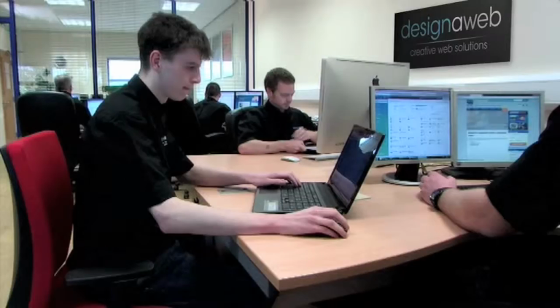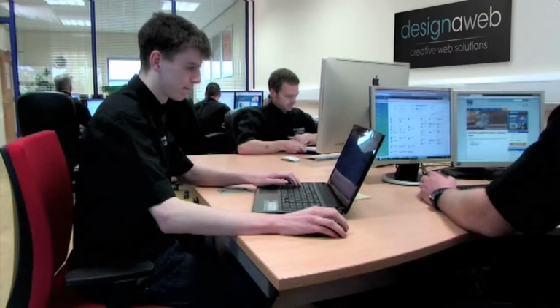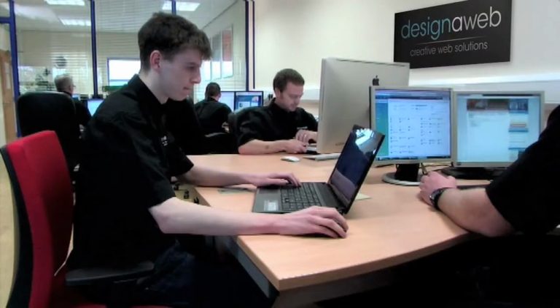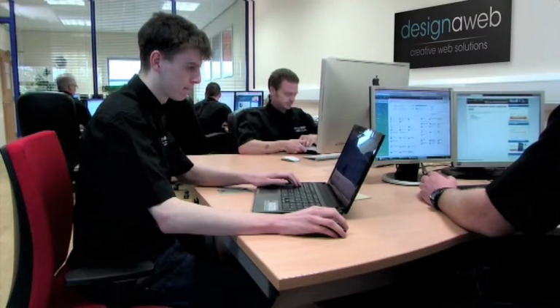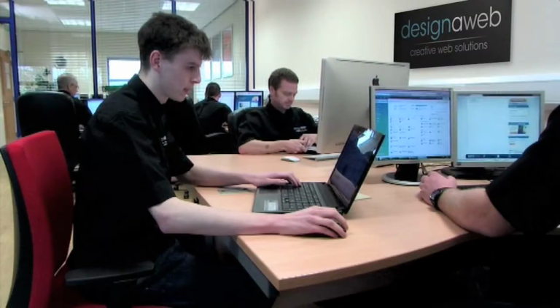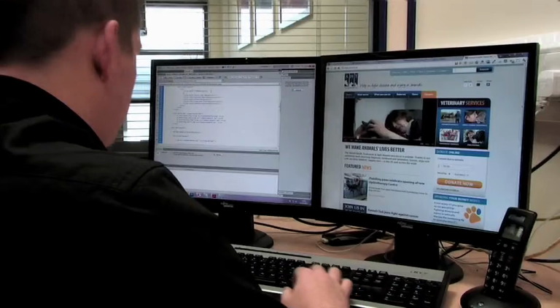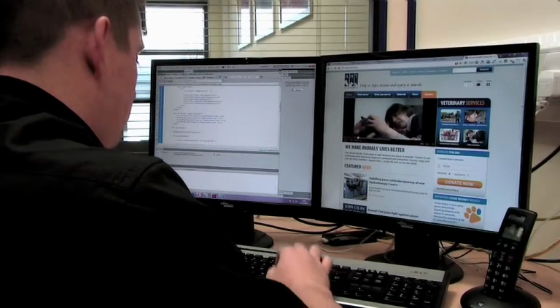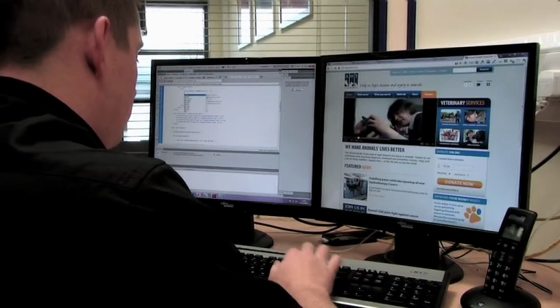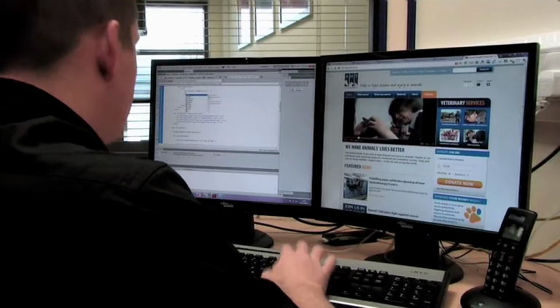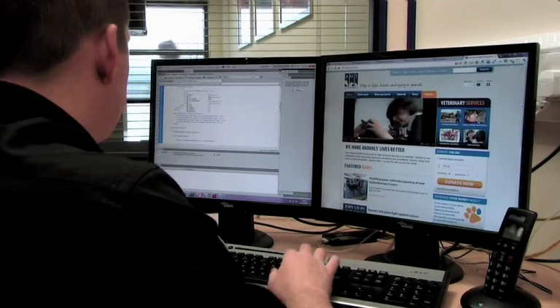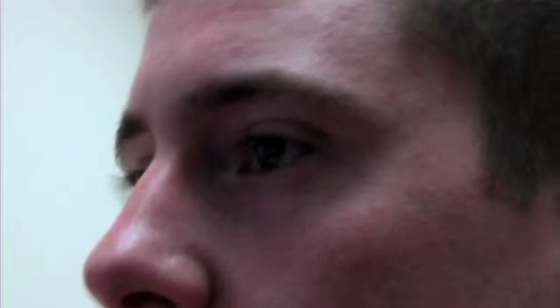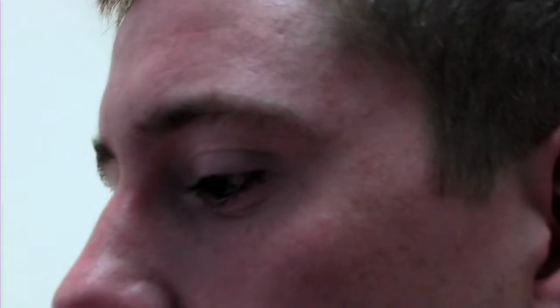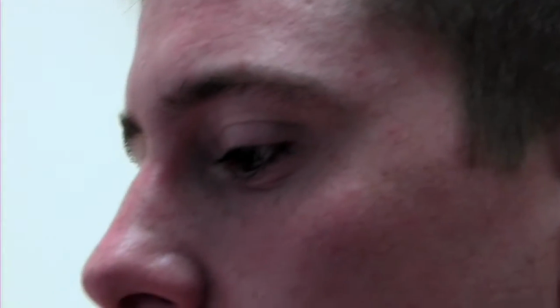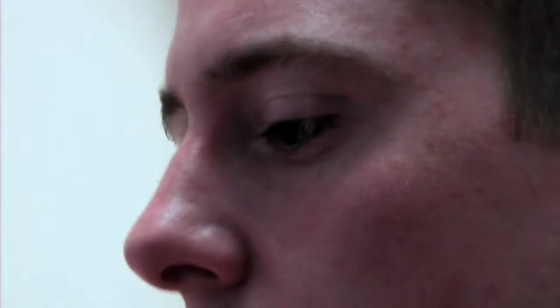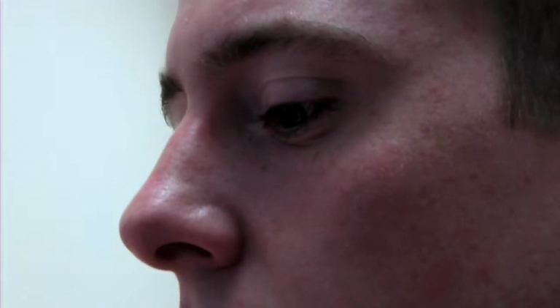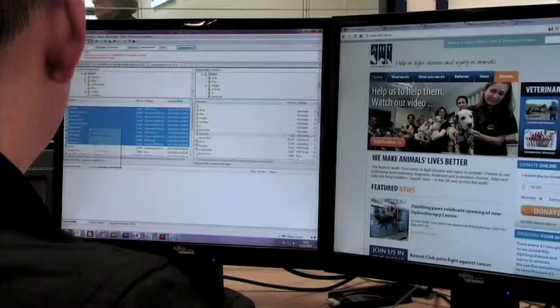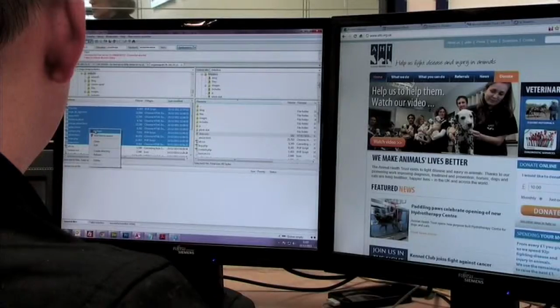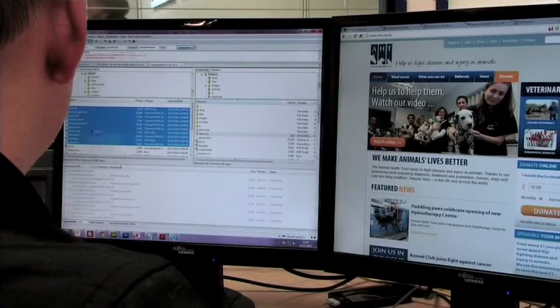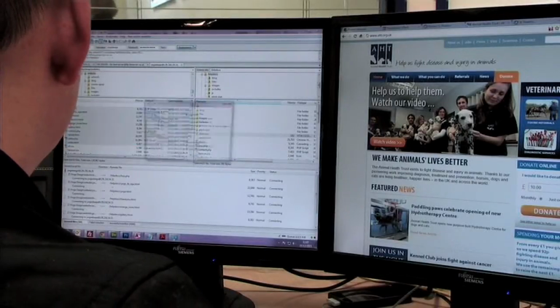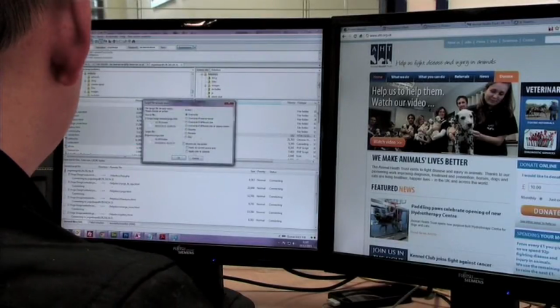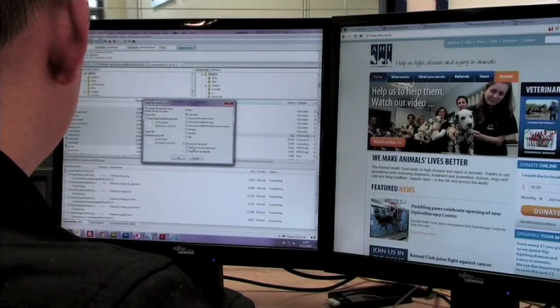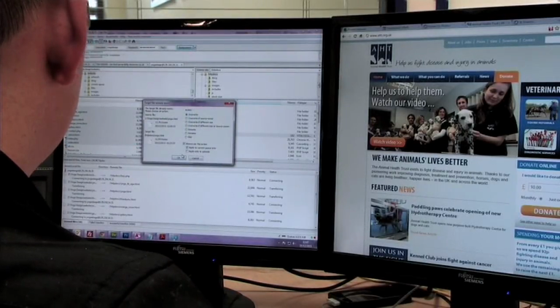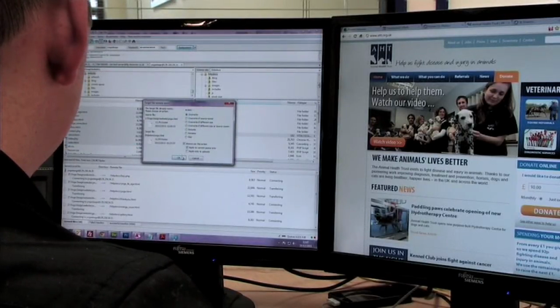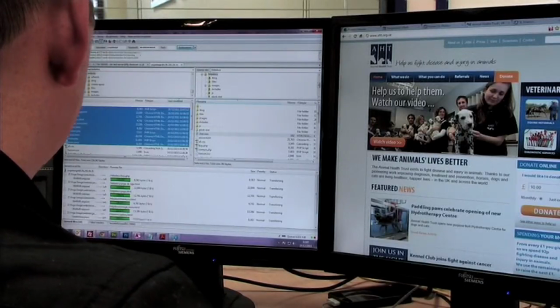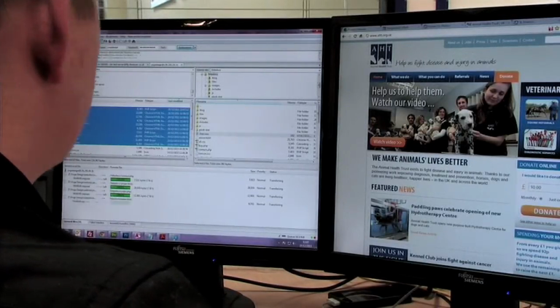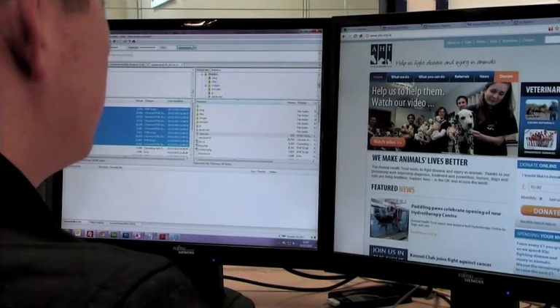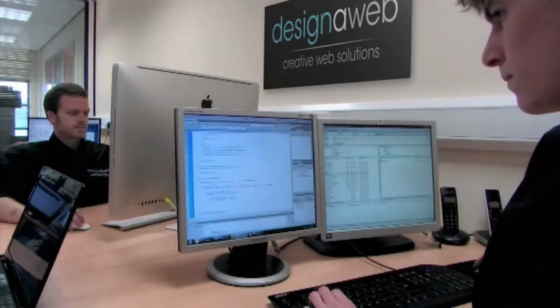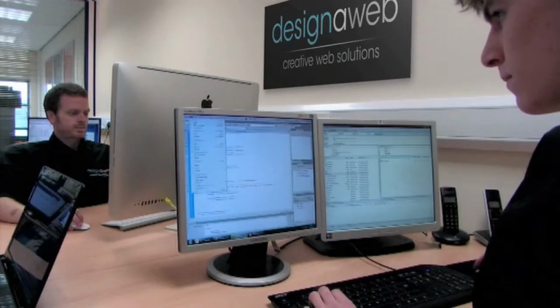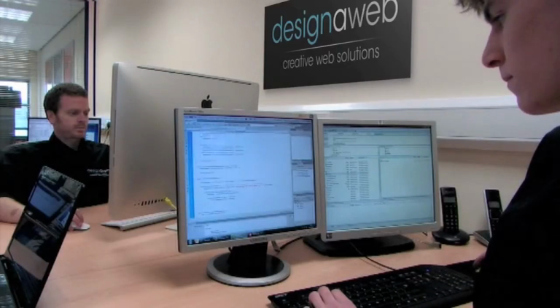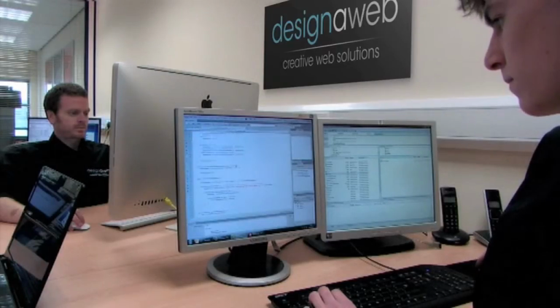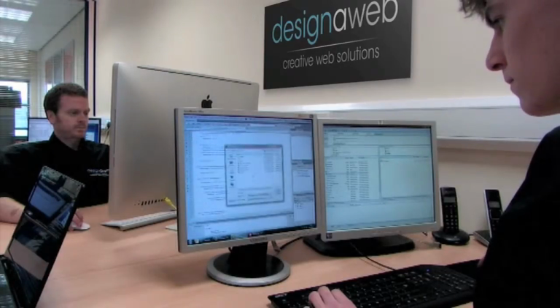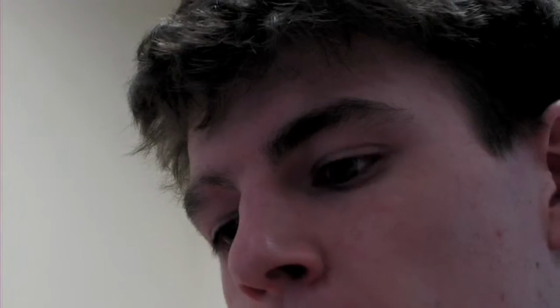Our team takes pride in delivering web solutions that work through a combination of experienced creative talent and leading-edge technology — the complete package in one location.